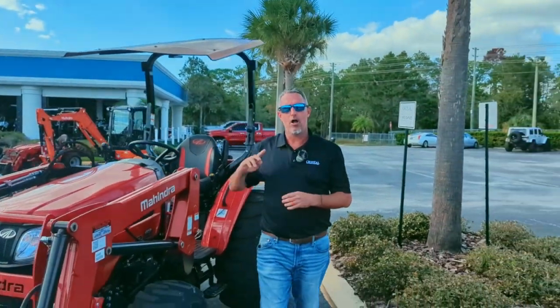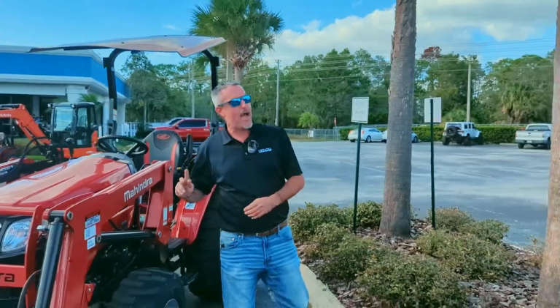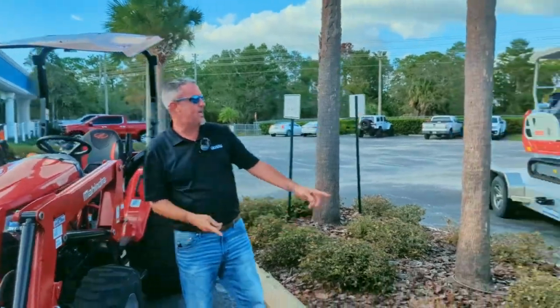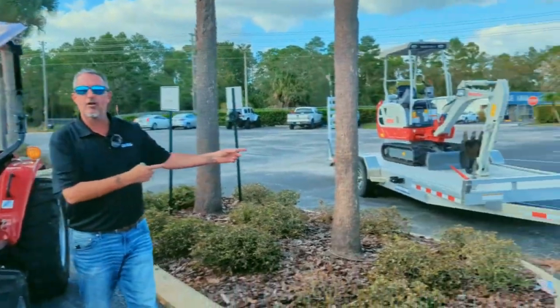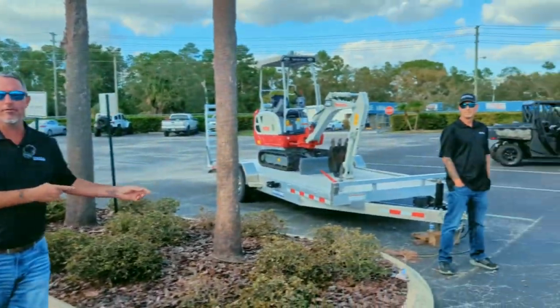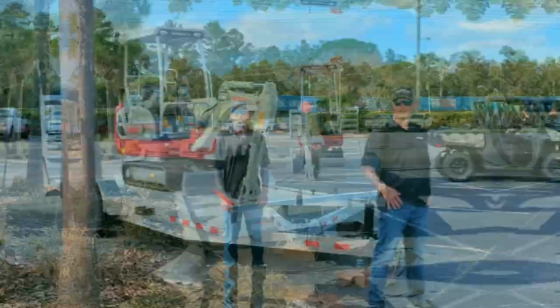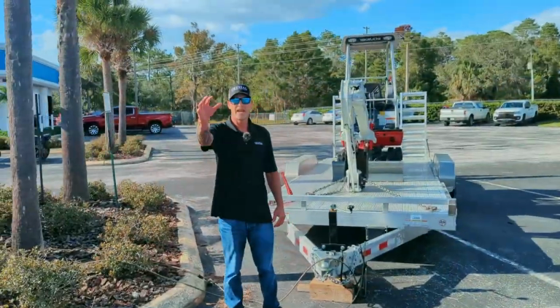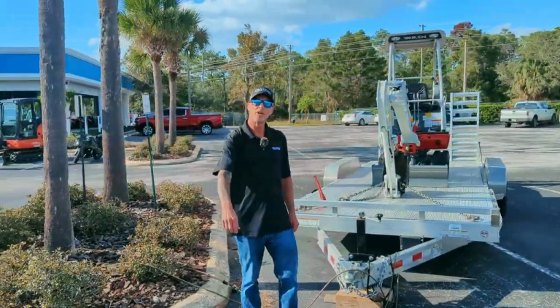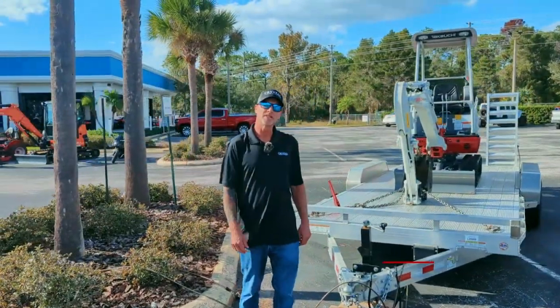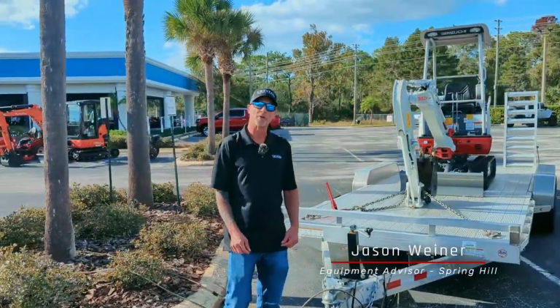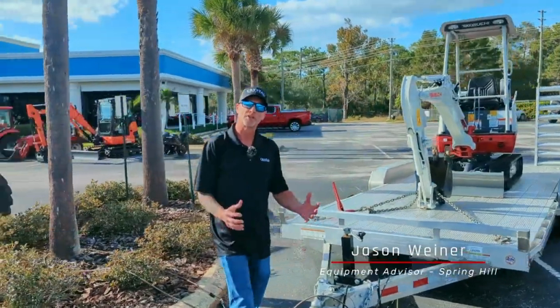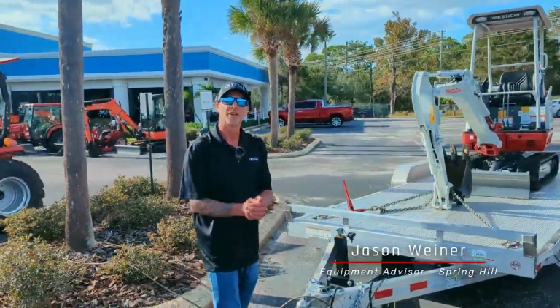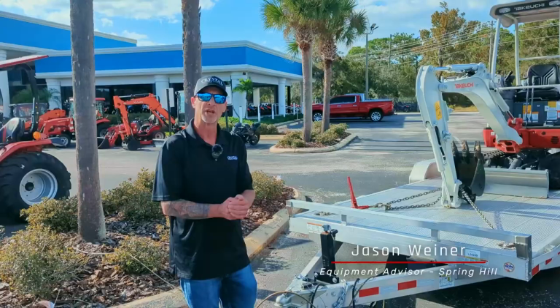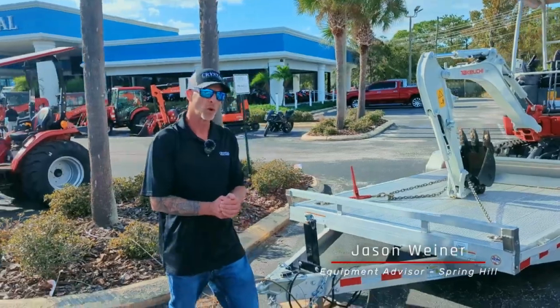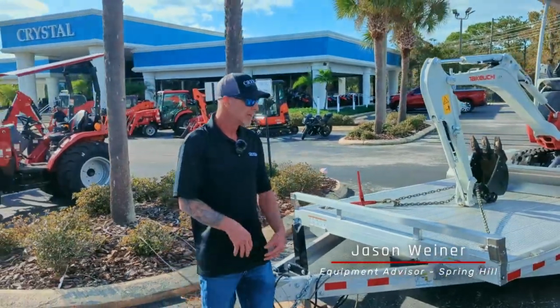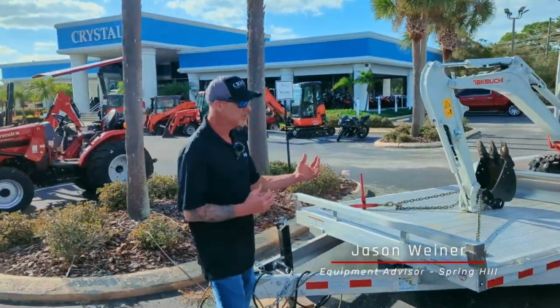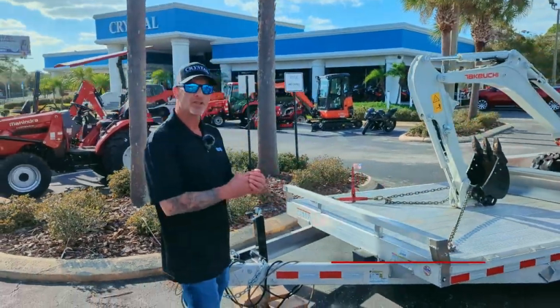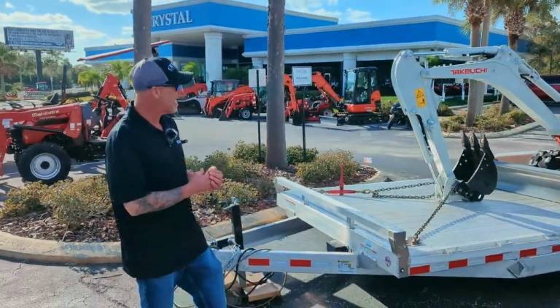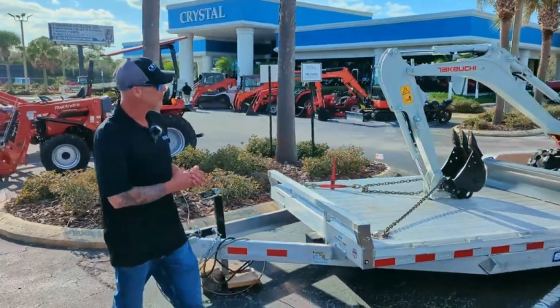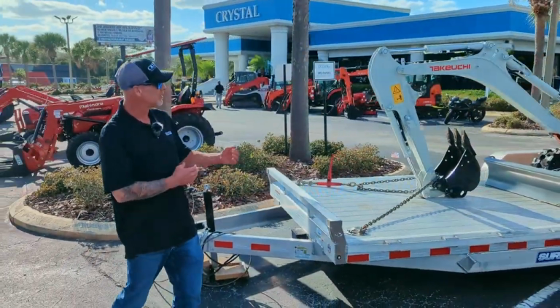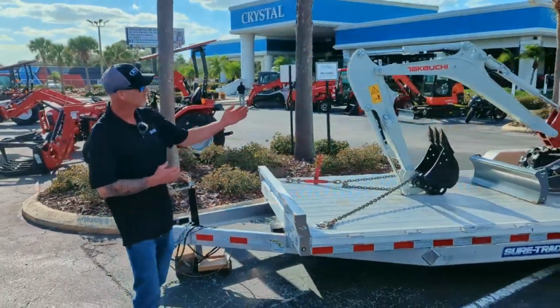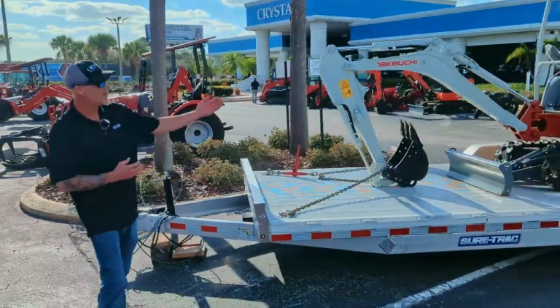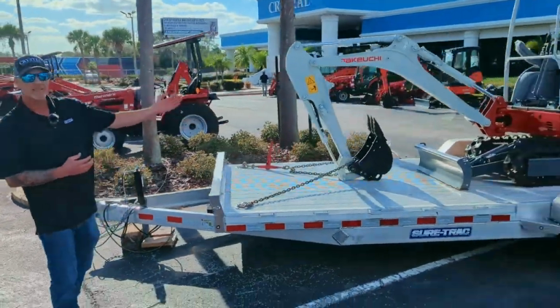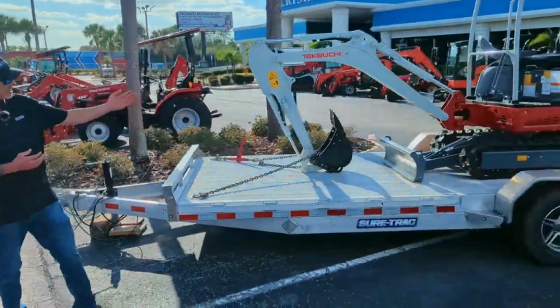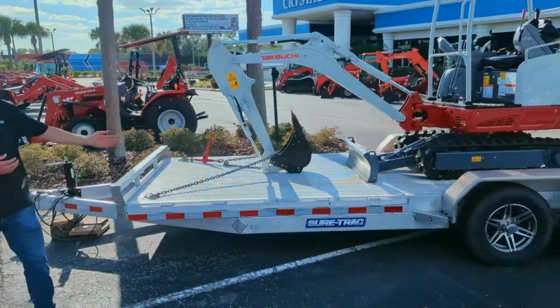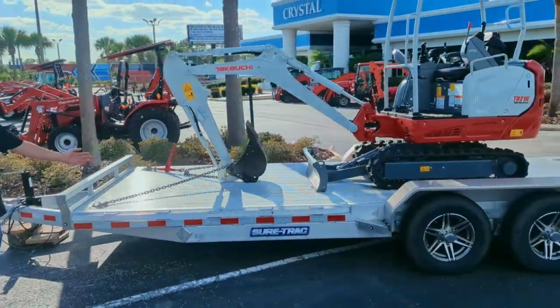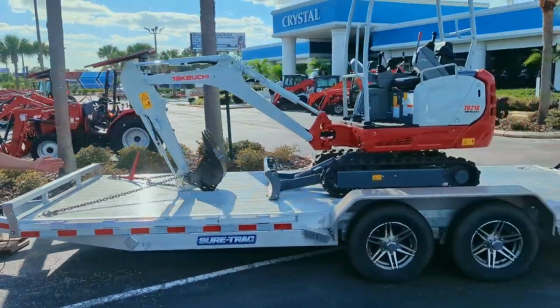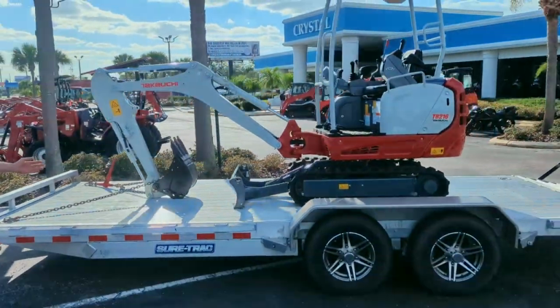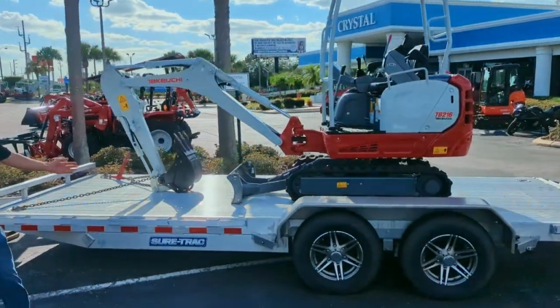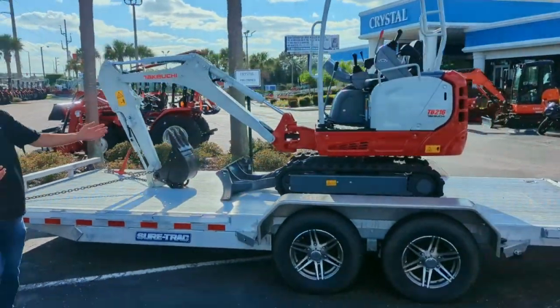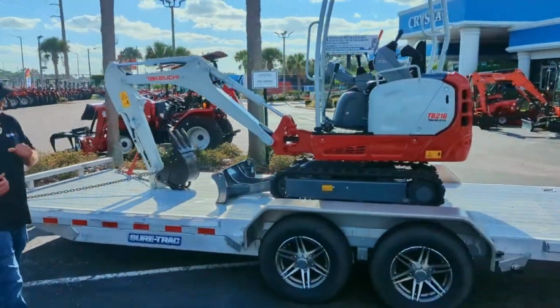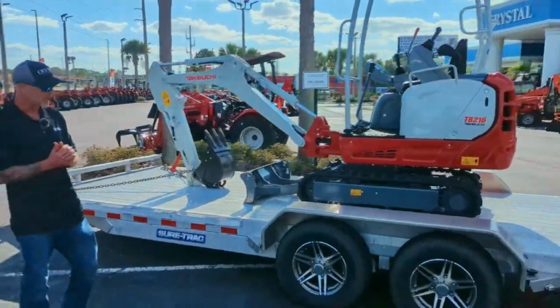Also included in this package is a beautiful fiberglass canopy to keep you out of the sun all day. On our next package, Jason's going to go over it with you. Hey everyone, I'm Jason Weiner with Crystal Tractor here in Spring Hill, Florida. And I want to show you this great package that we put together with a compact excavator and the SureTrack 10,000-pound all-aluminum trailer.